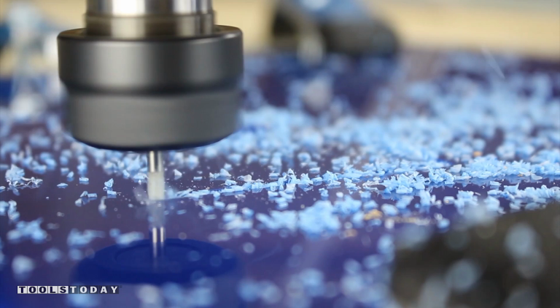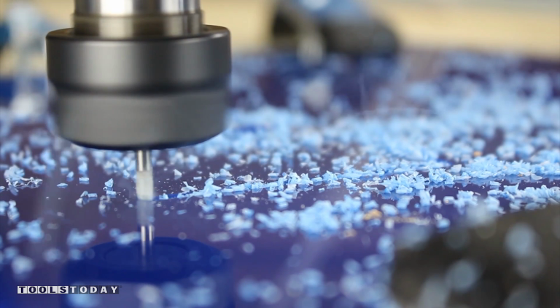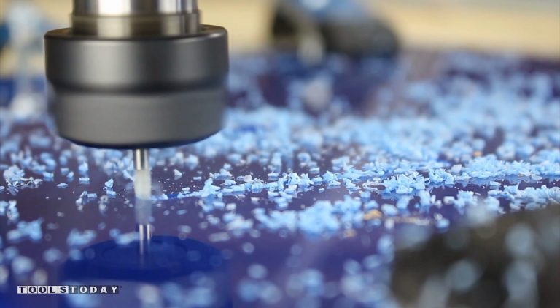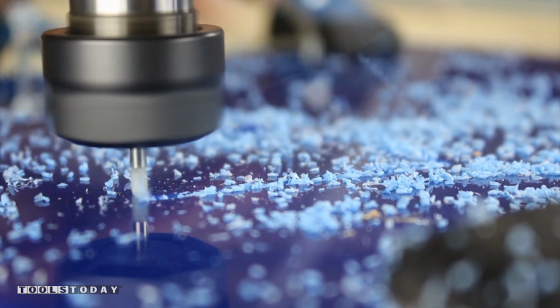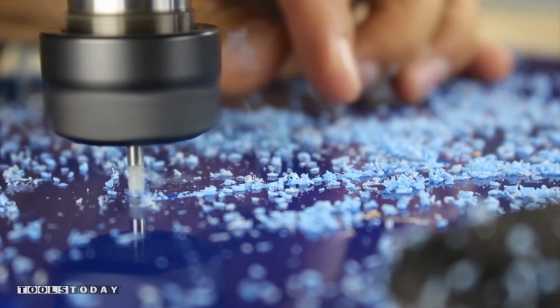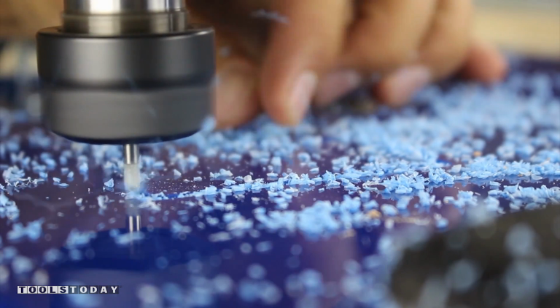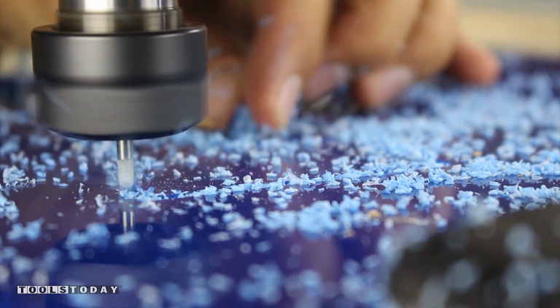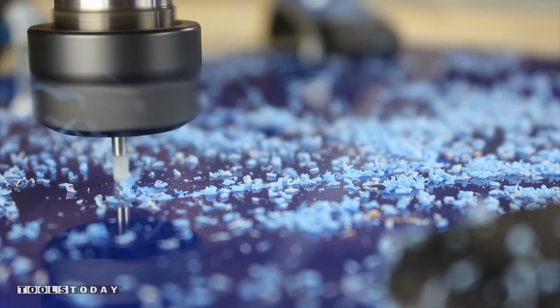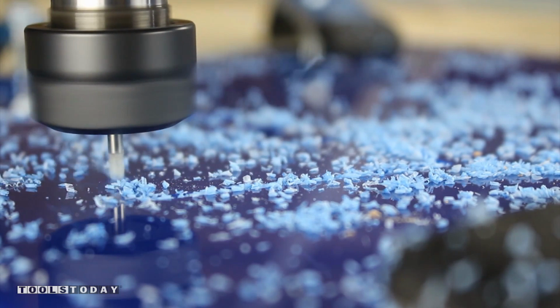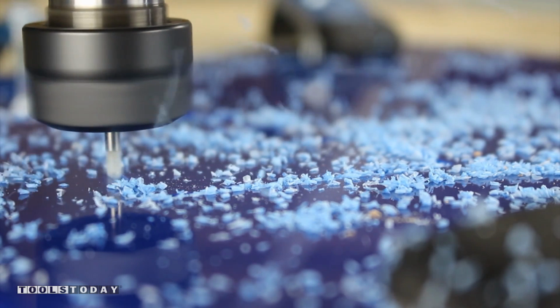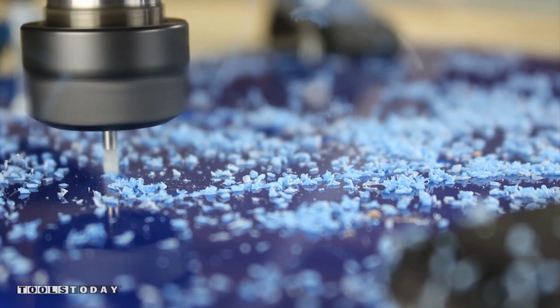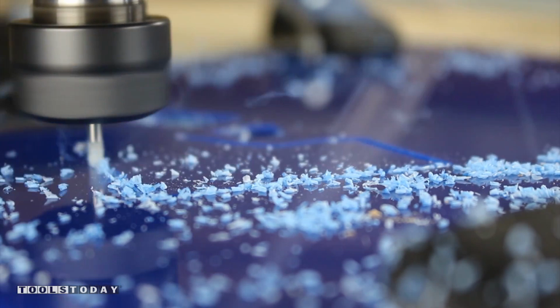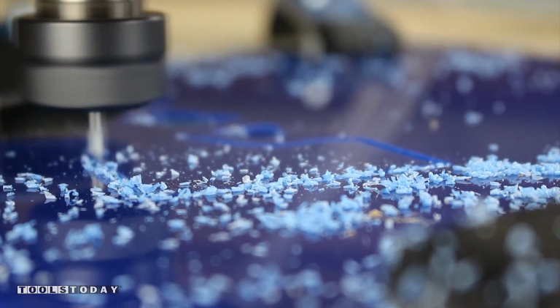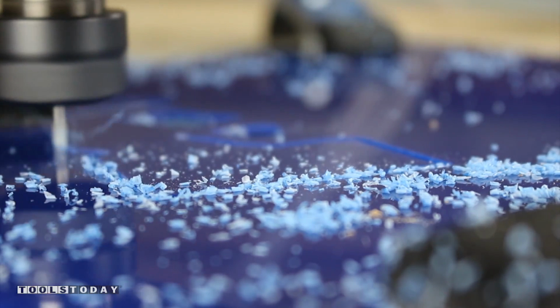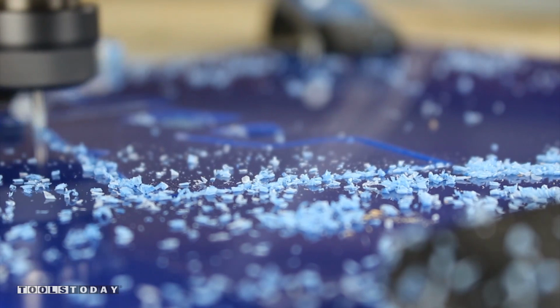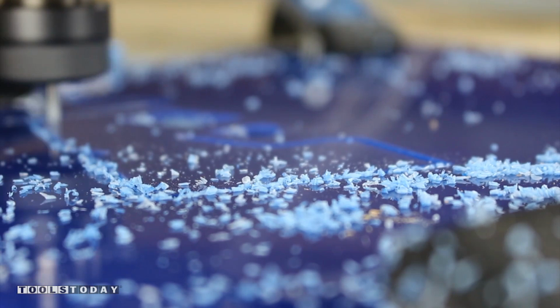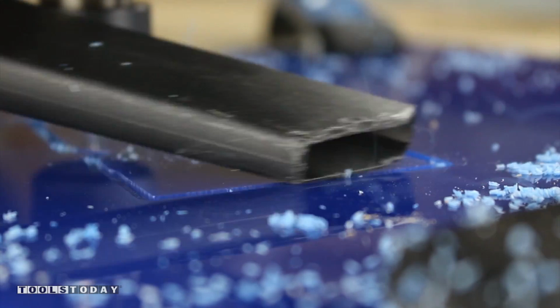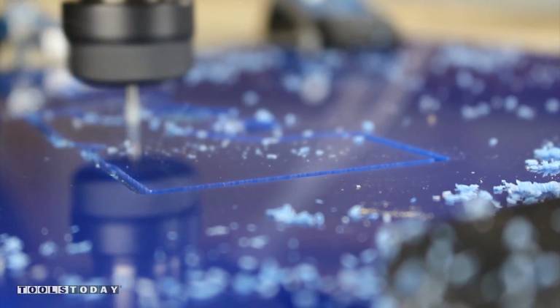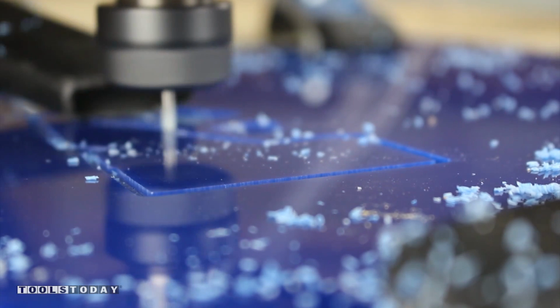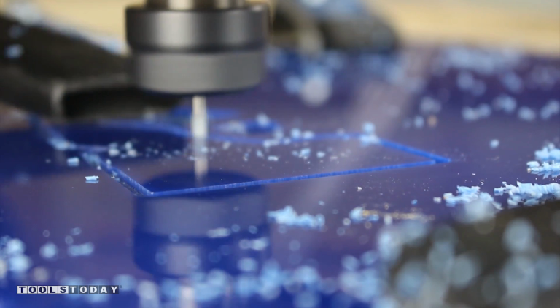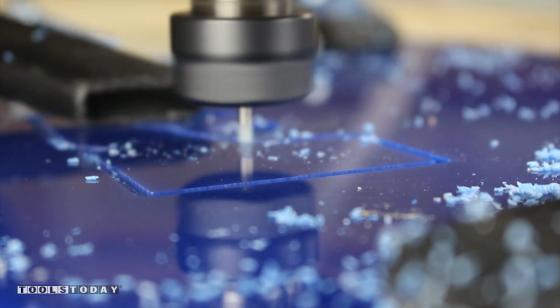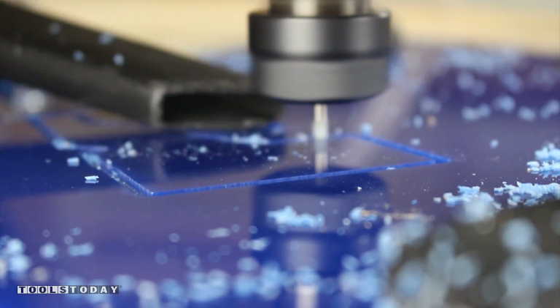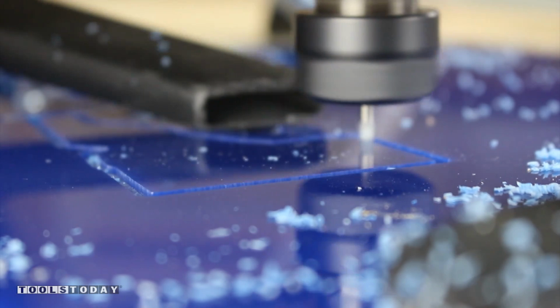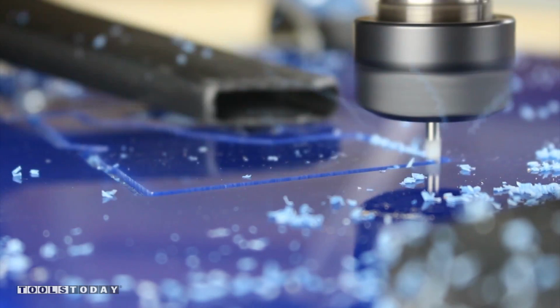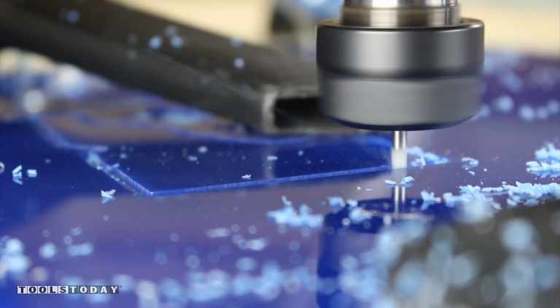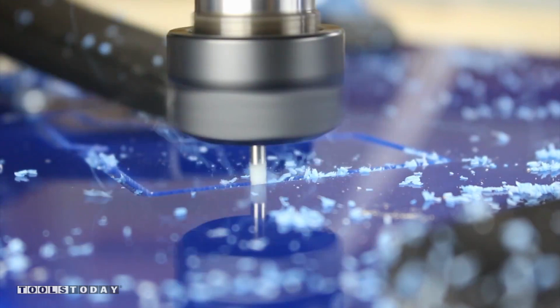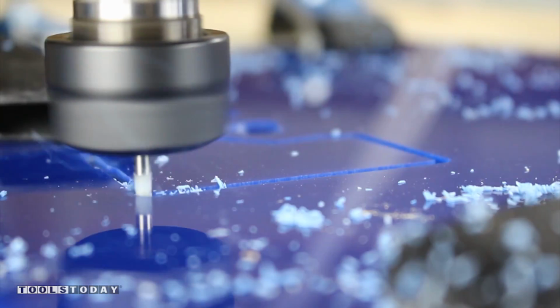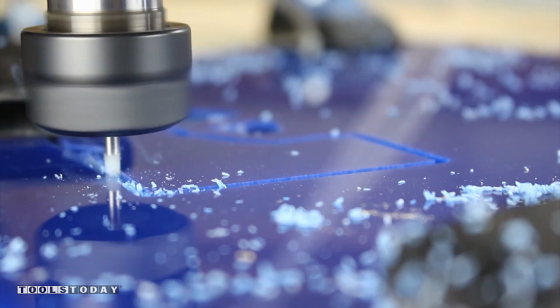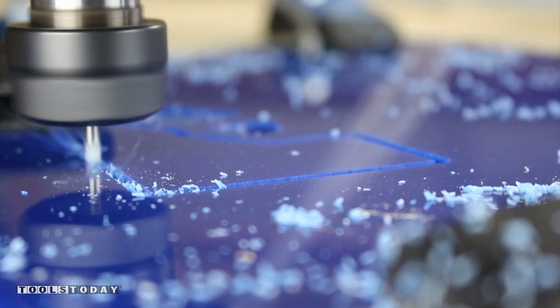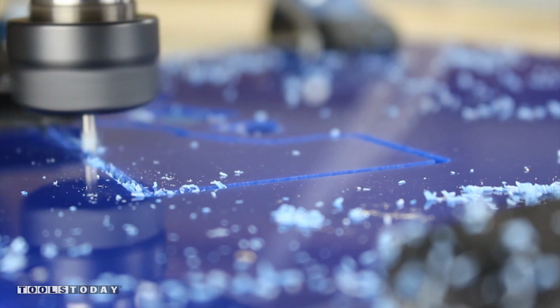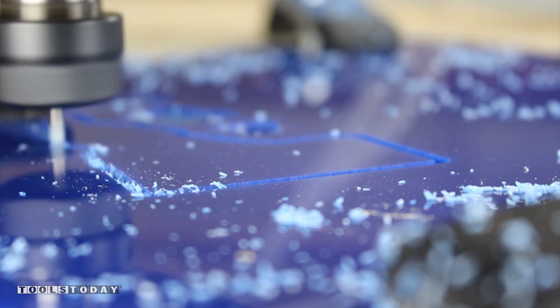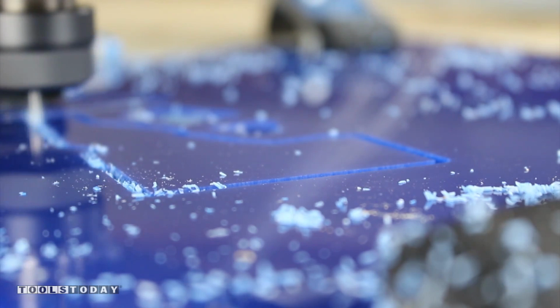At times I could tell my double sided tape failed due to excessive vibration. The cut quality was fantastic and my parts had zero chipping.